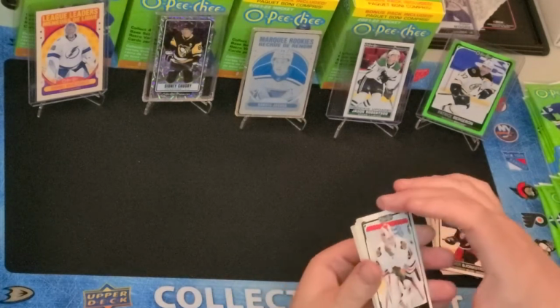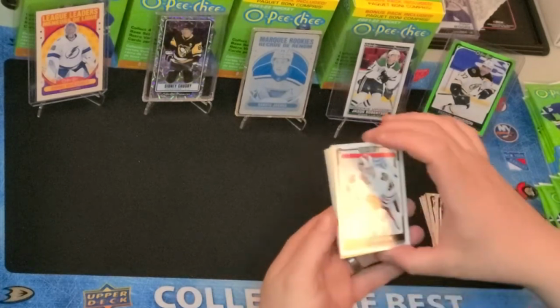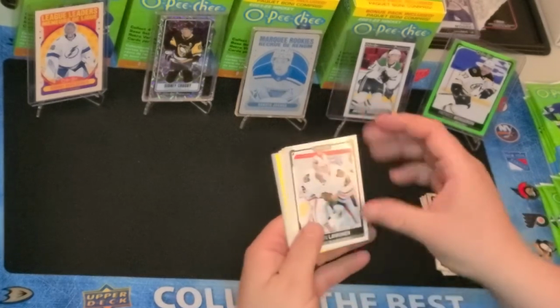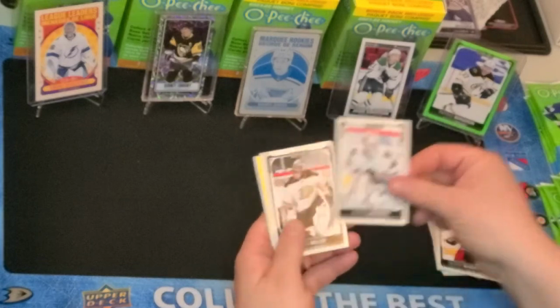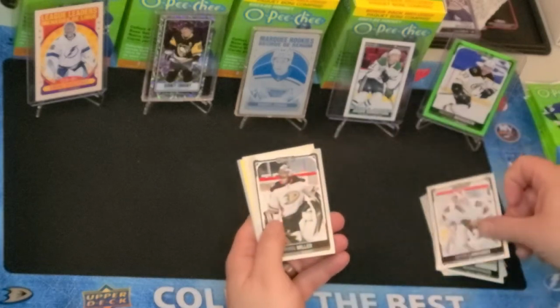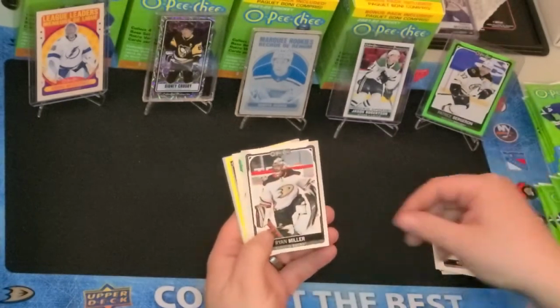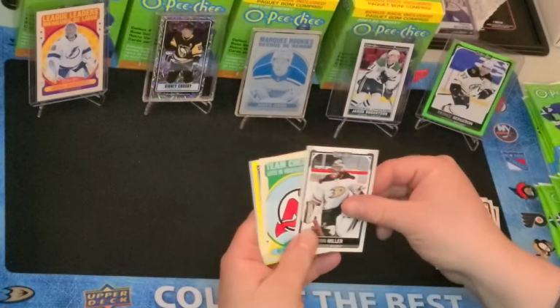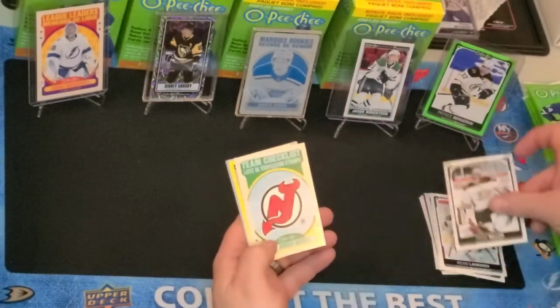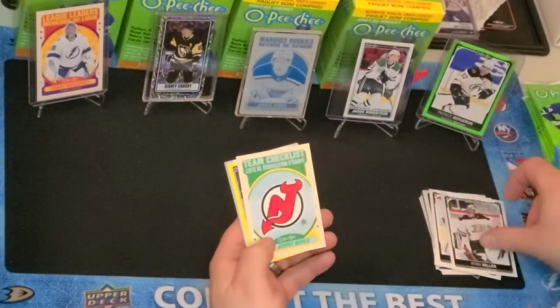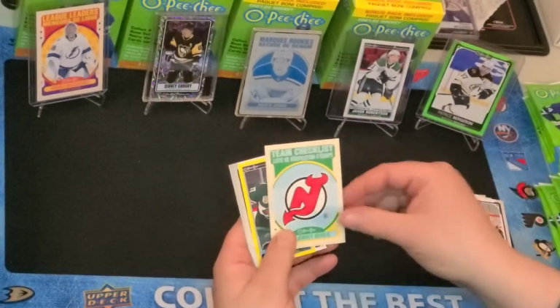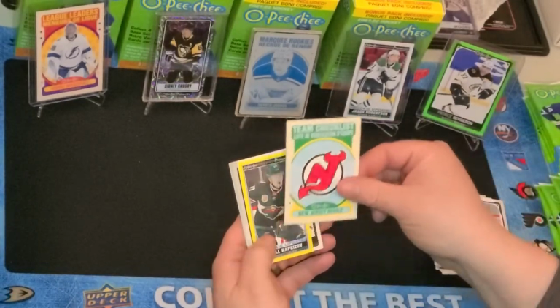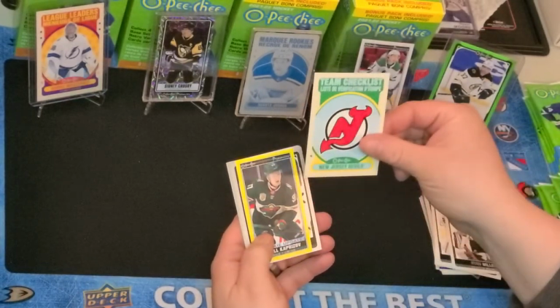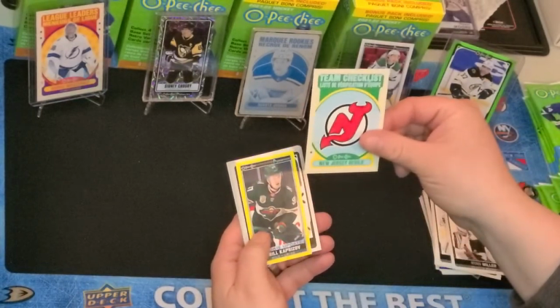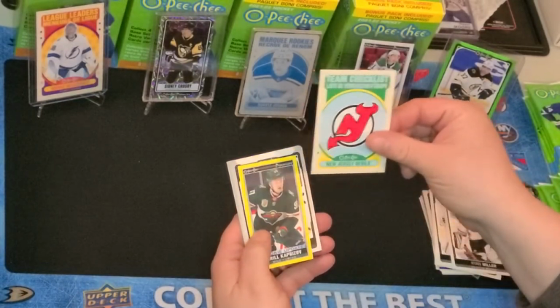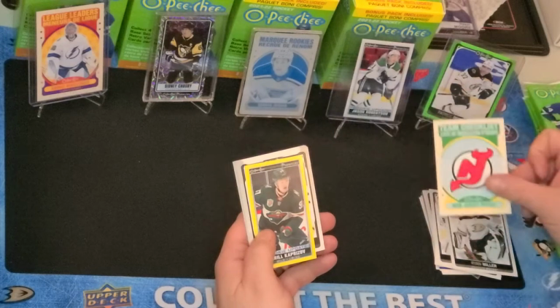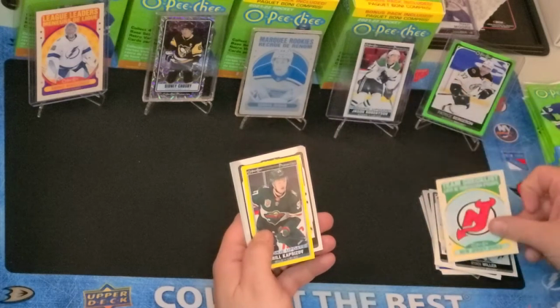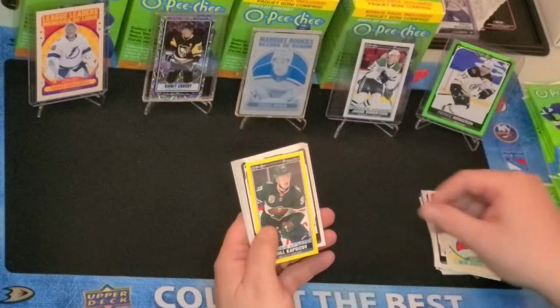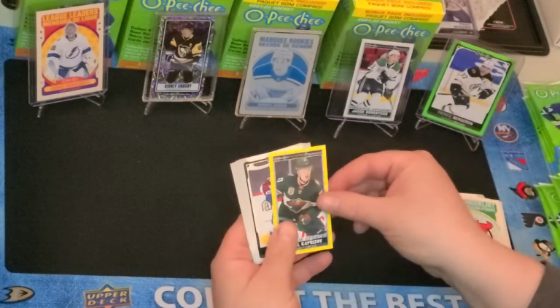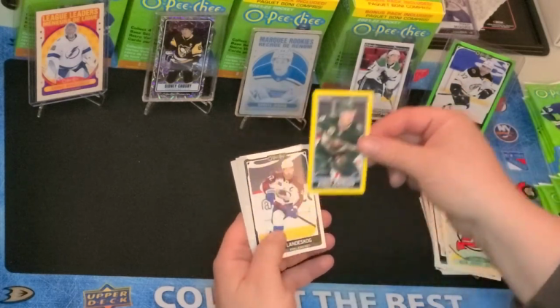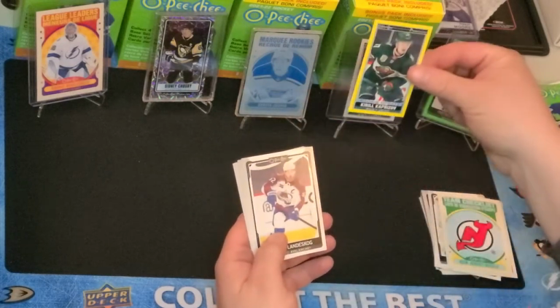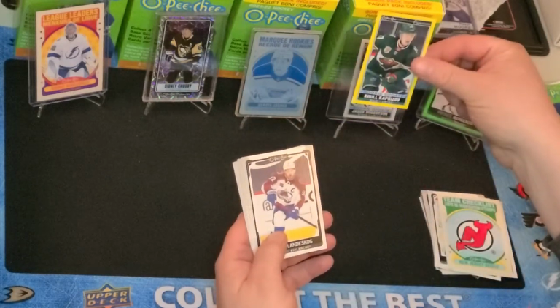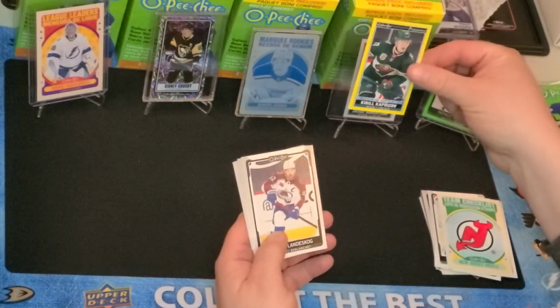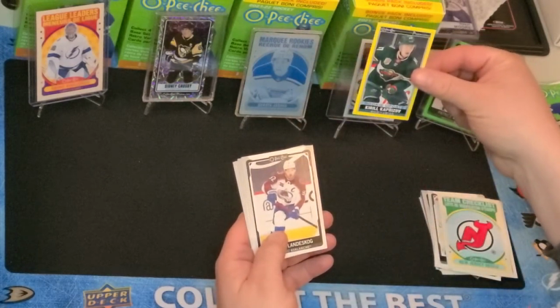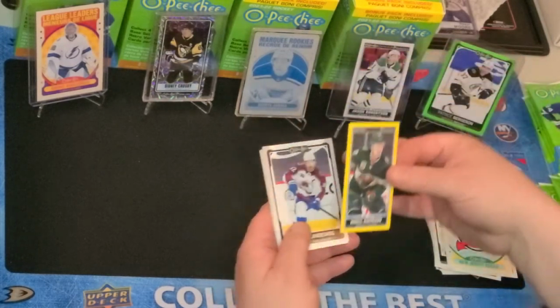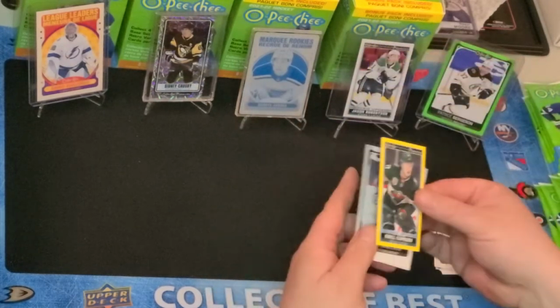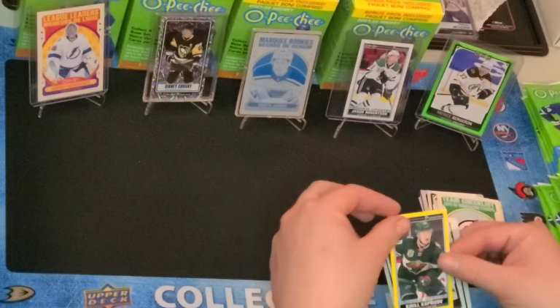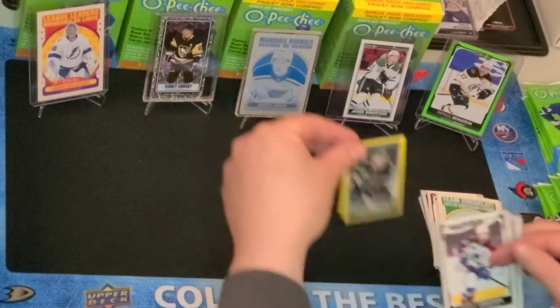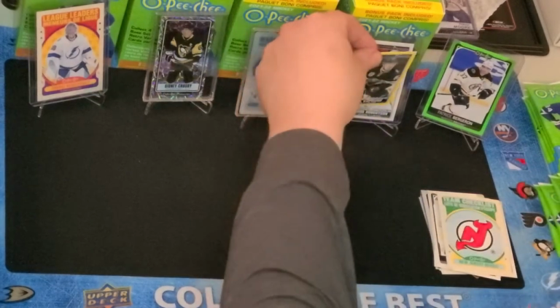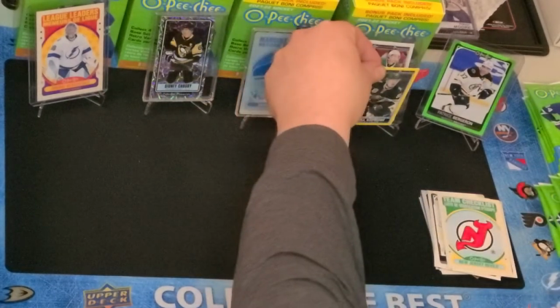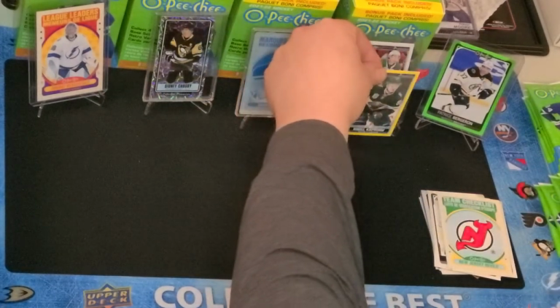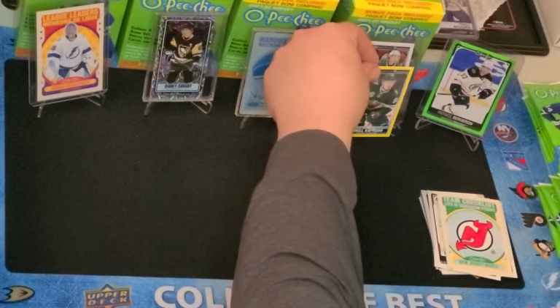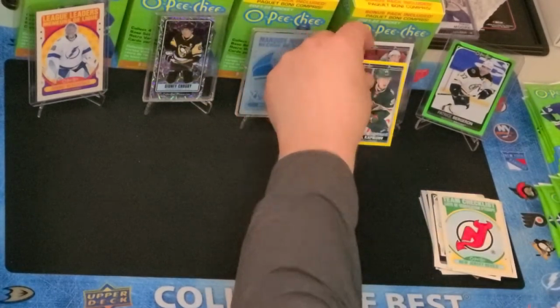Kevin Lykanen, Ryan Miller, Retro Devils — ooh, here's a nice one: a Rookie Update of Kirill Kaprizov, and it's a Yellow Border Tall Boy. Let me stick that there.